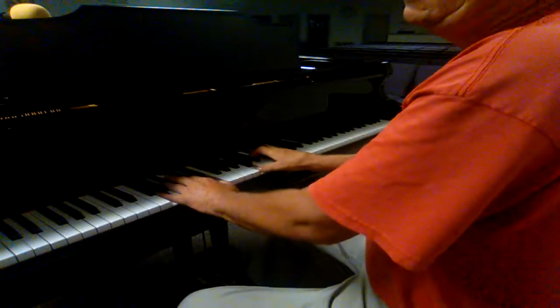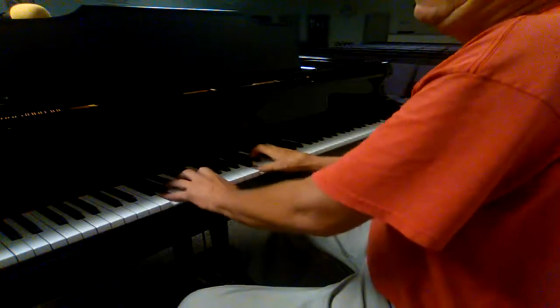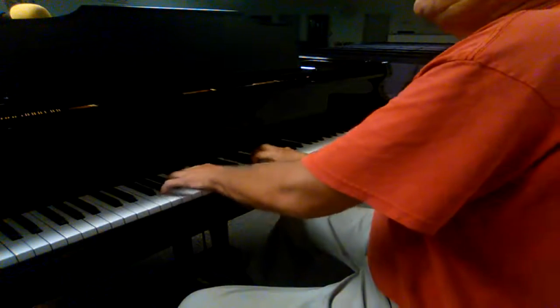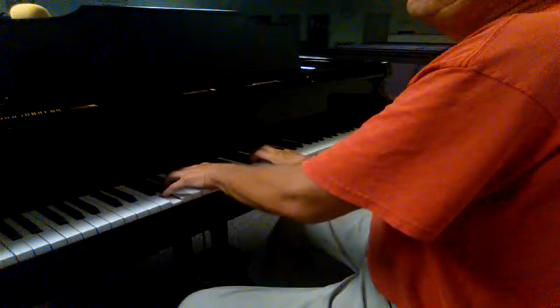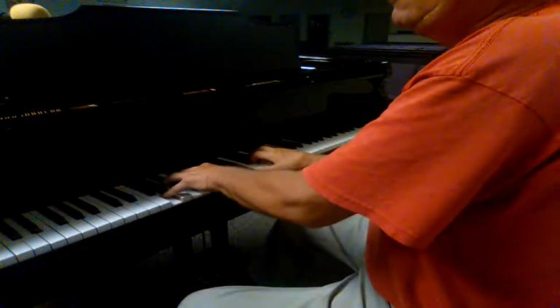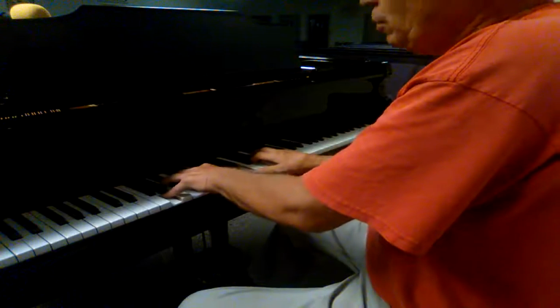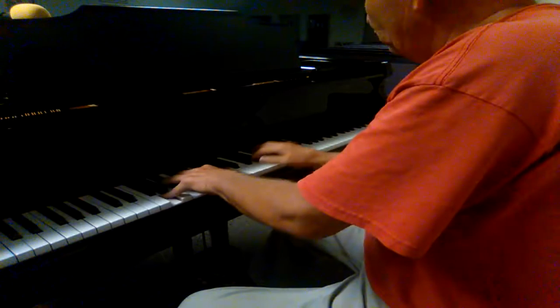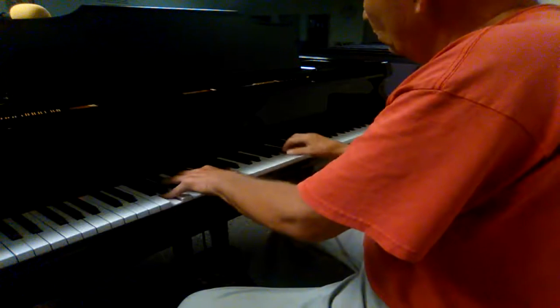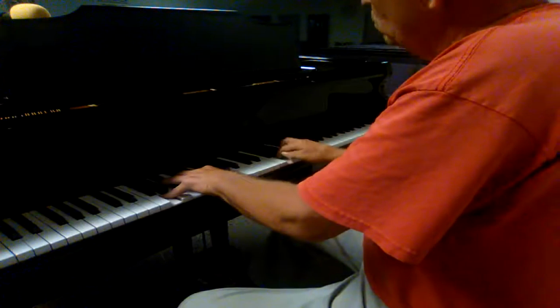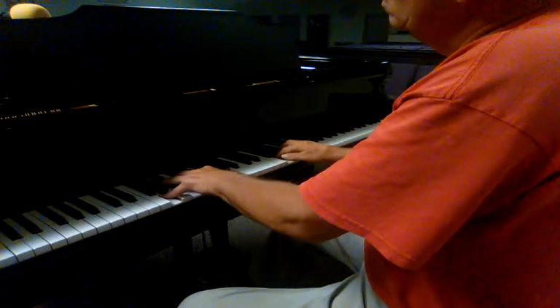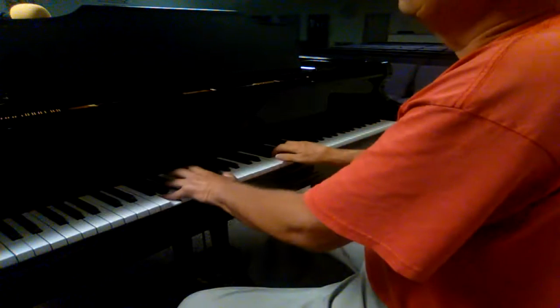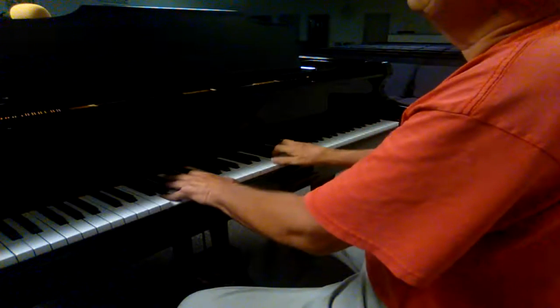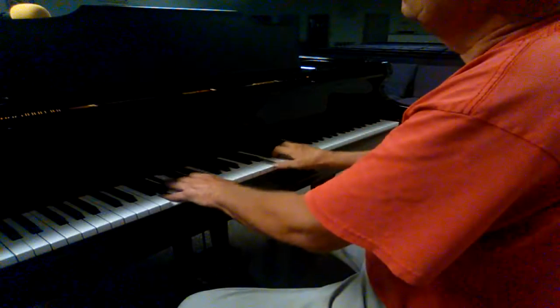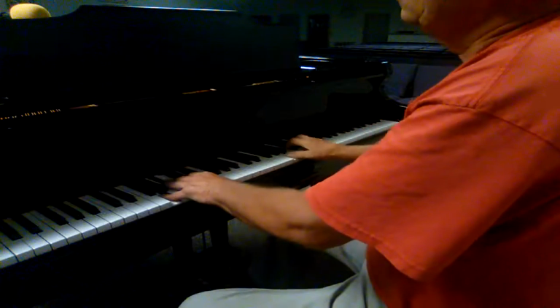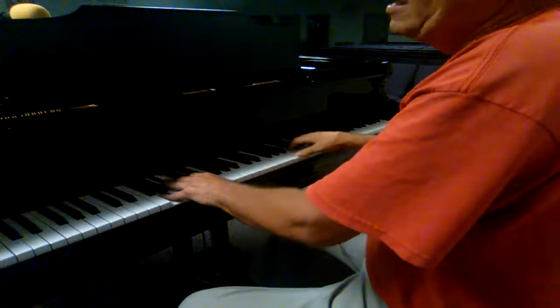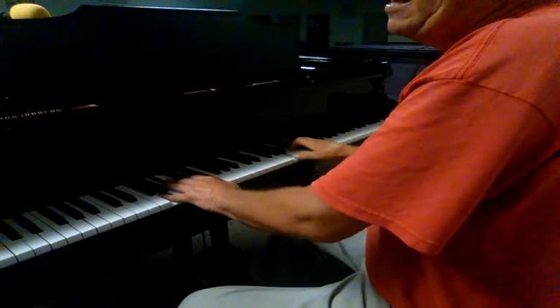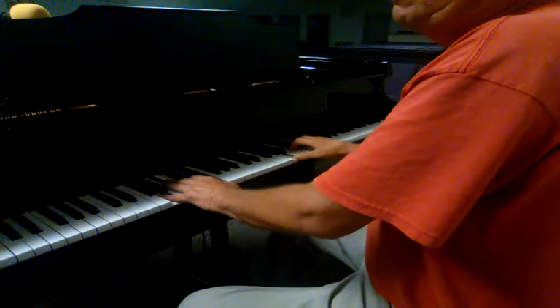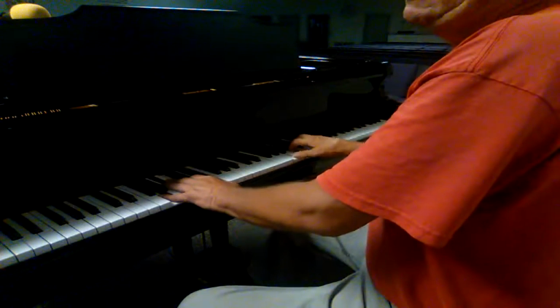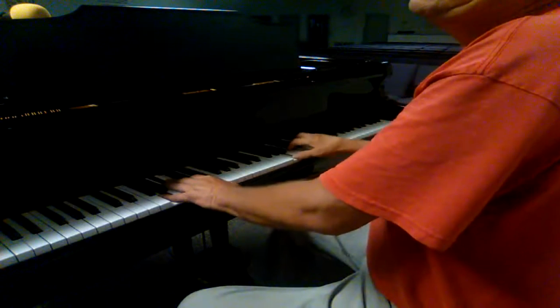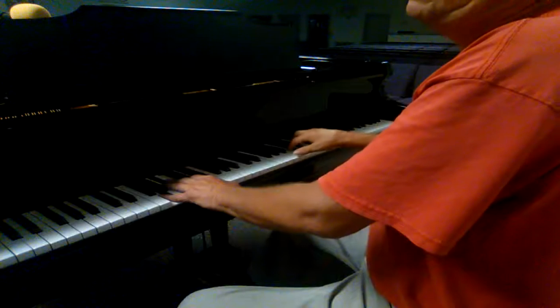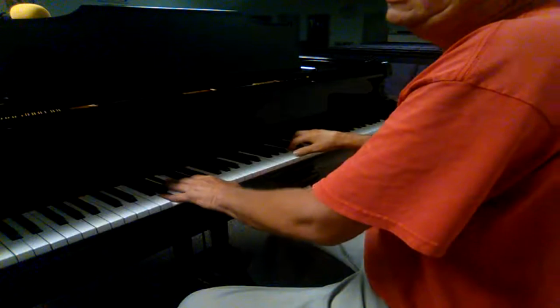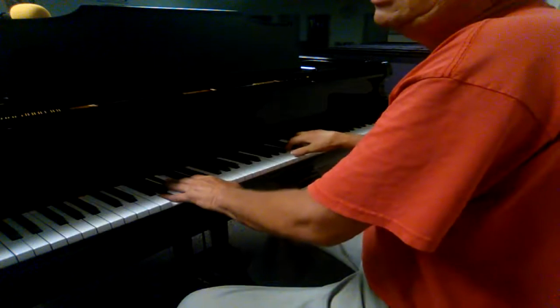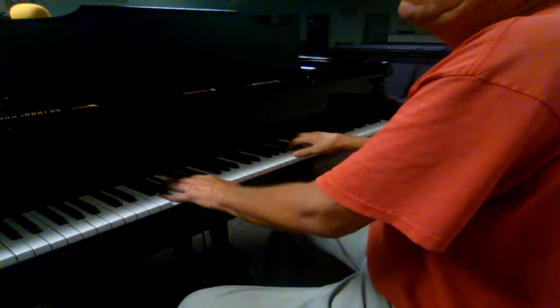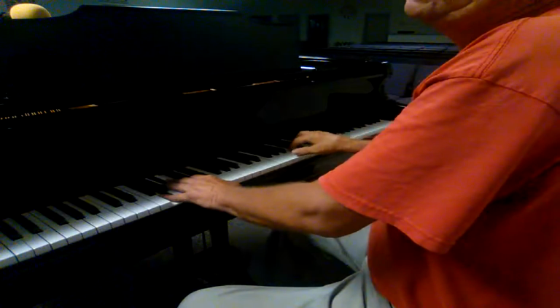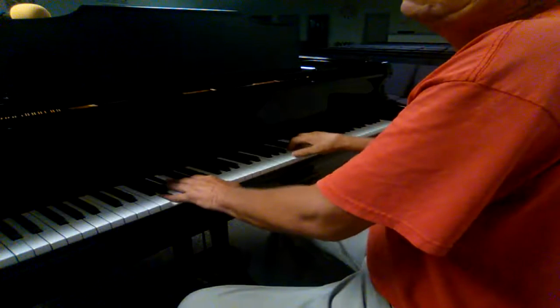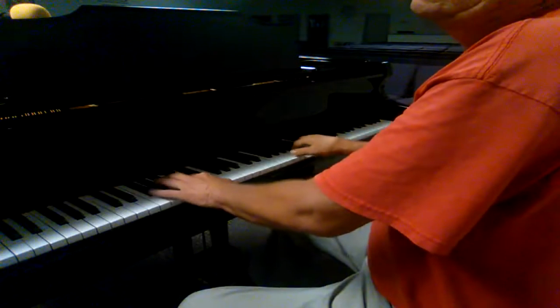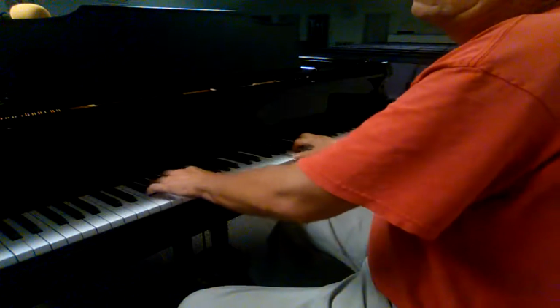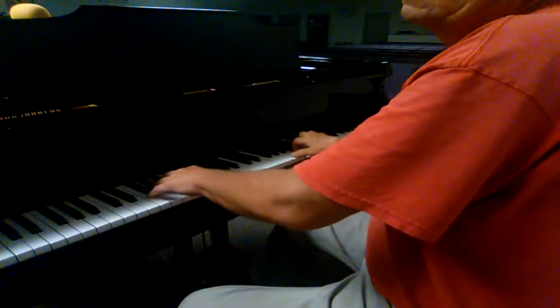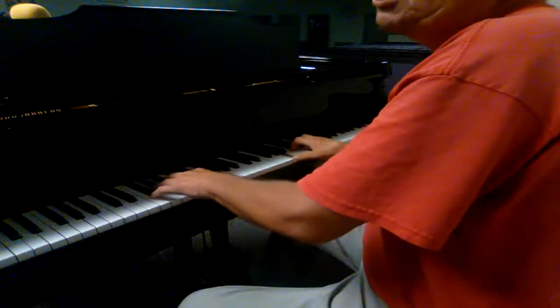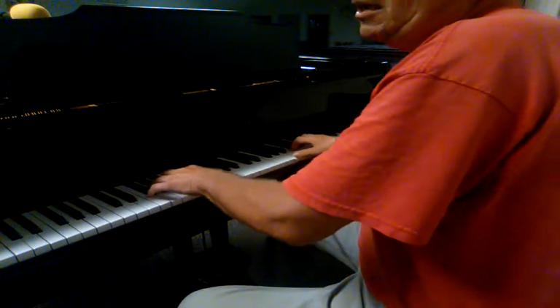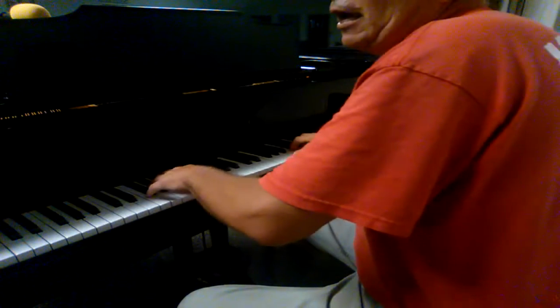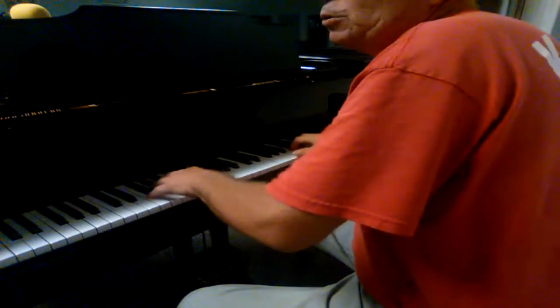And now I'm going to go to the 5 chord. I am now playing D blues — C — I mean A blues.